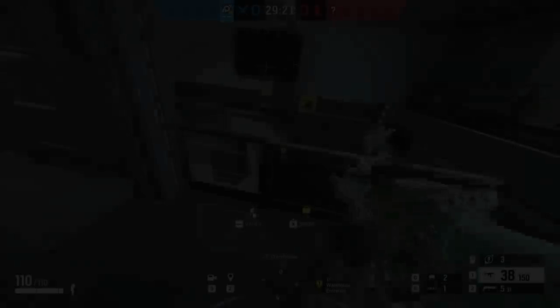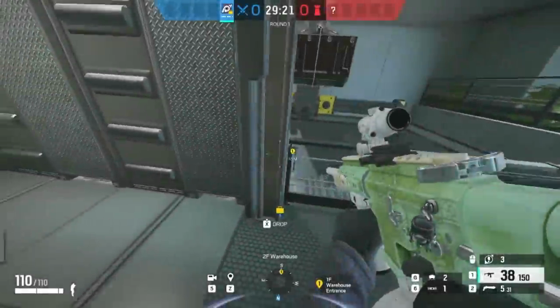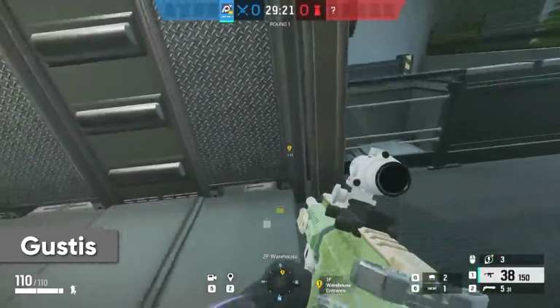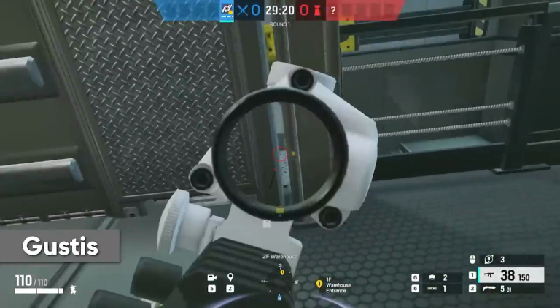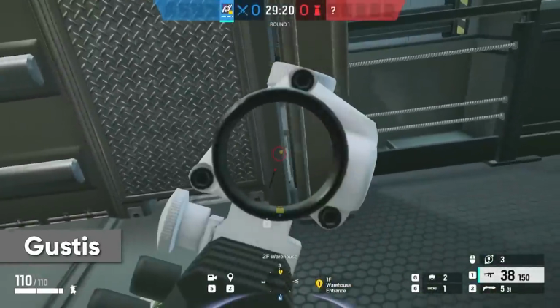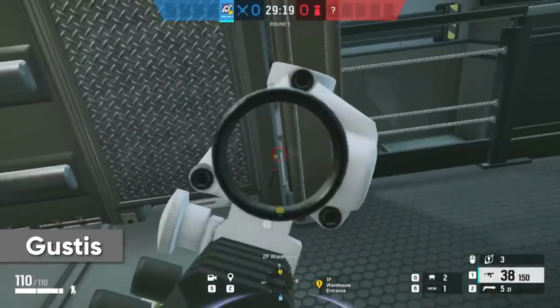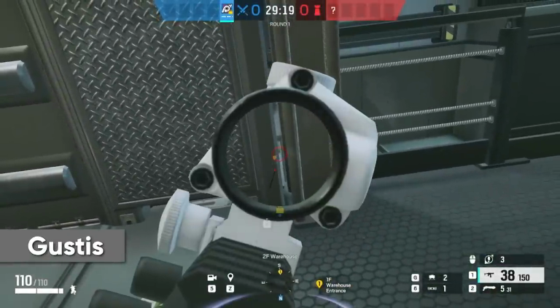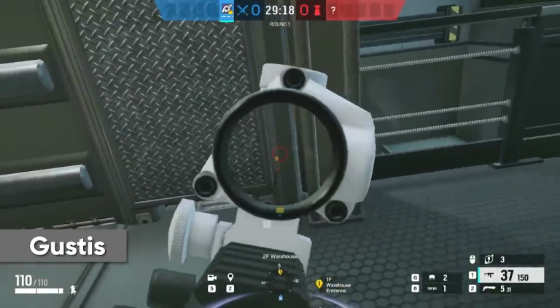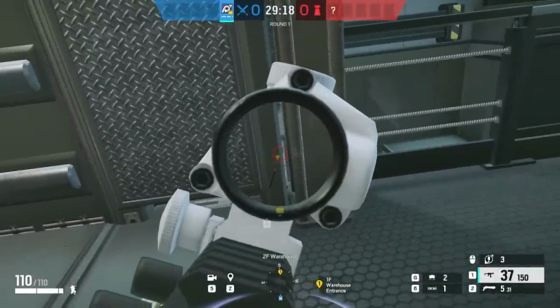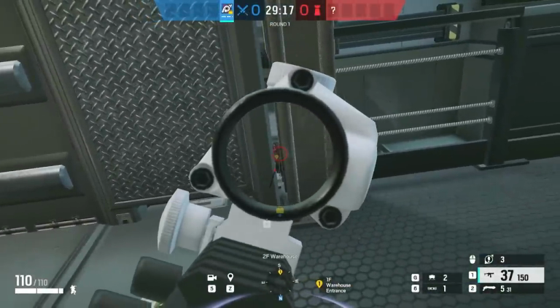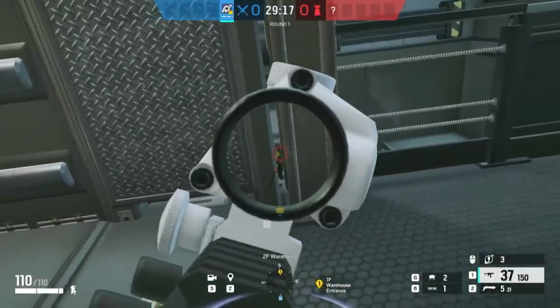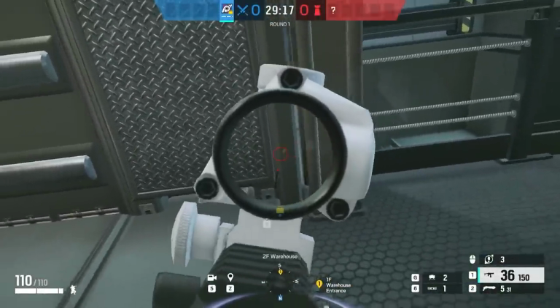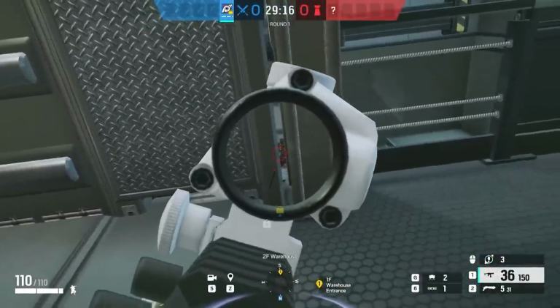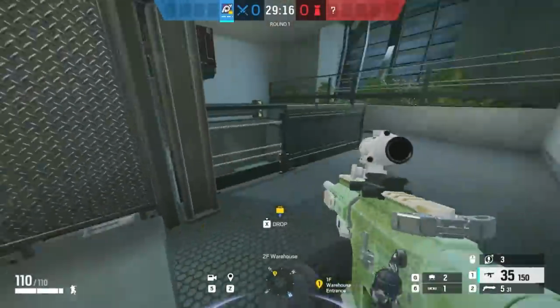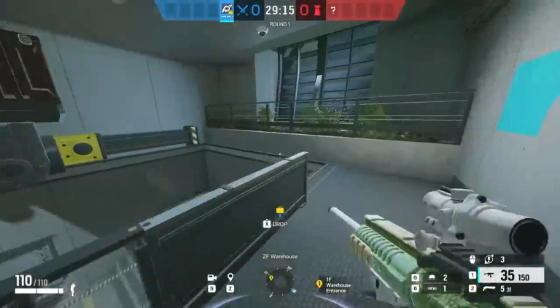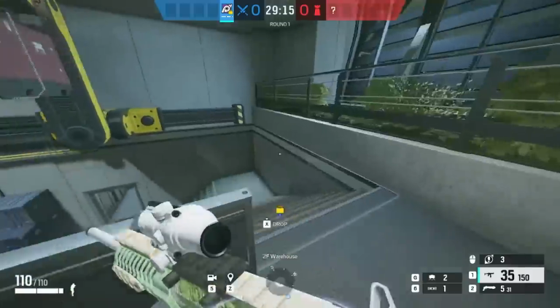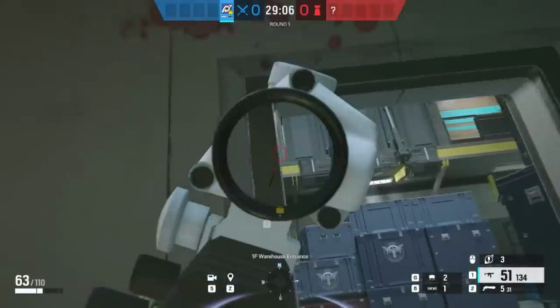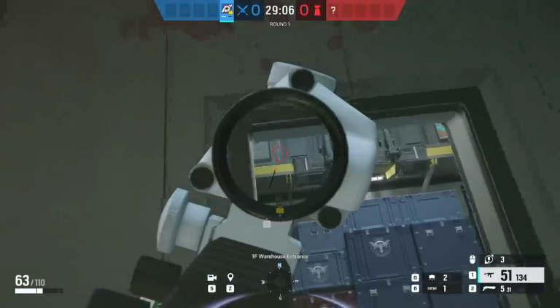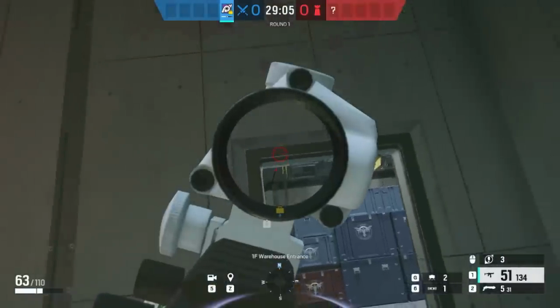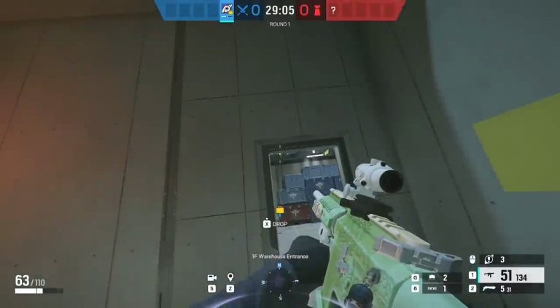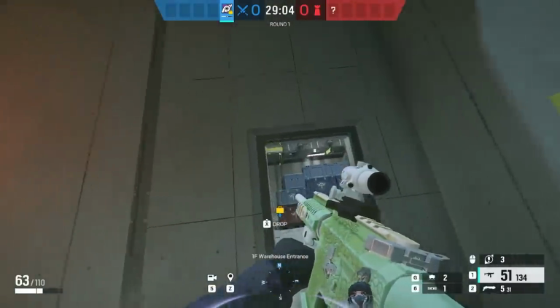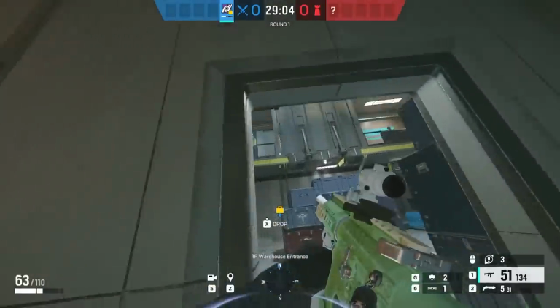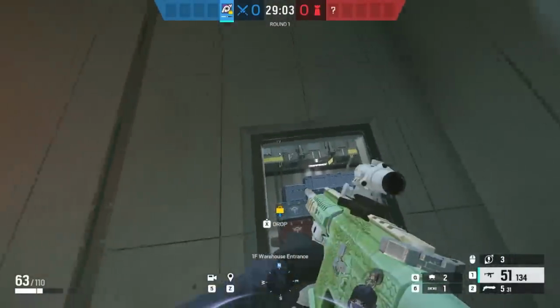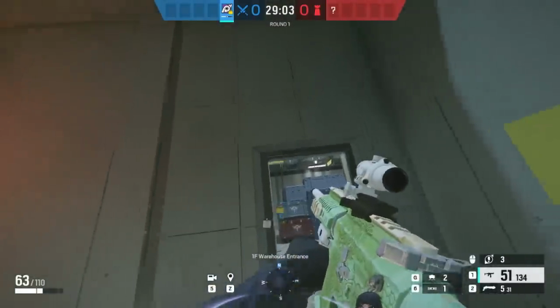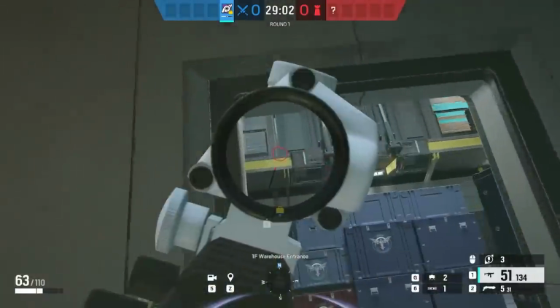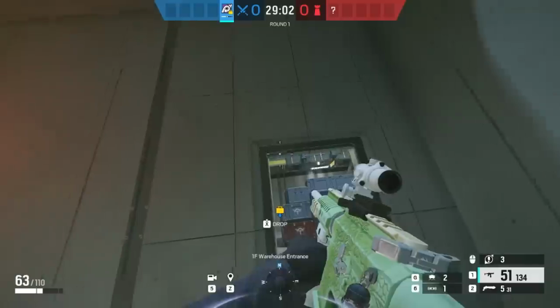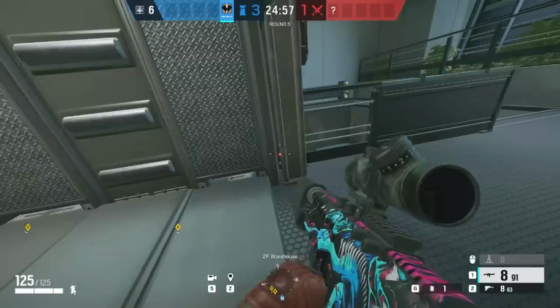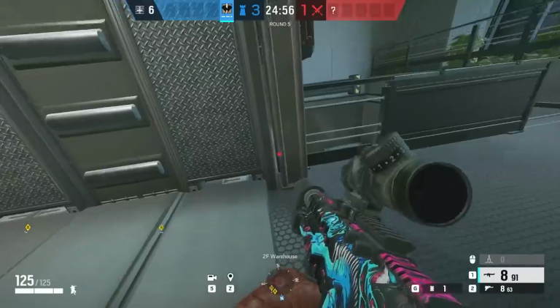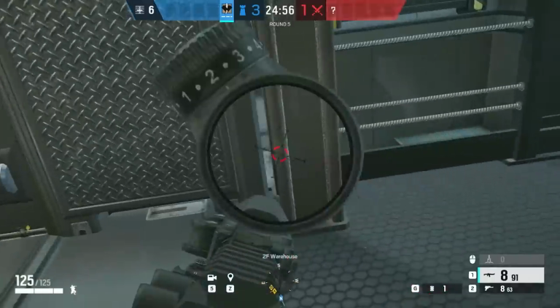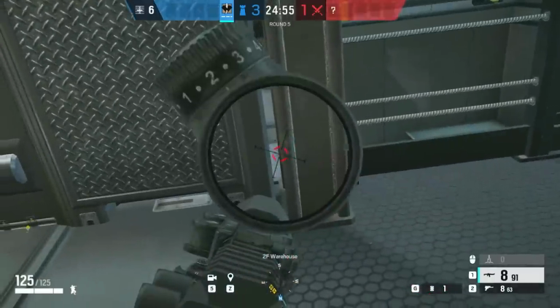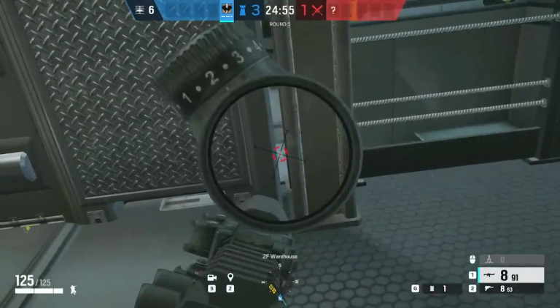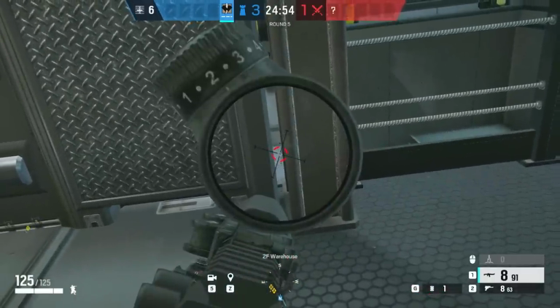Since we're on the warehouse catwalk, here's a good trick for defenders. There's a slight gap in the wall on the railing that just happens to line up perfectly with anybody pushing from the warehouse entrance door. You could also use this angle as a flank watch, so just a good one to be aware of.